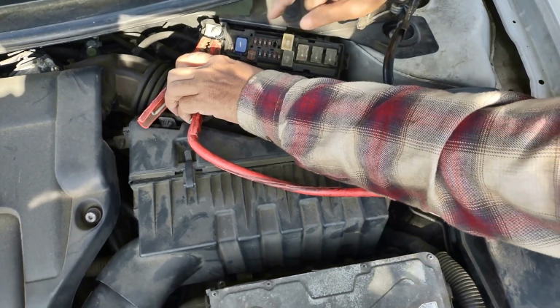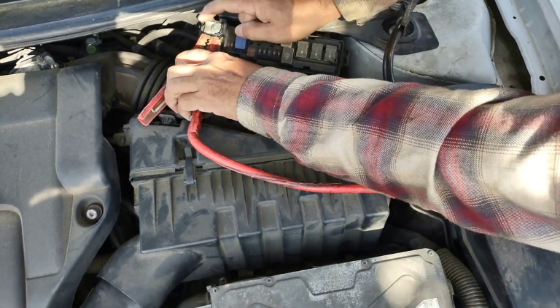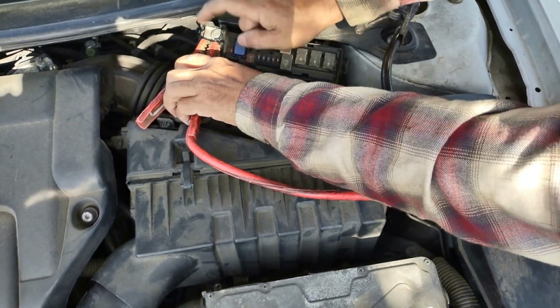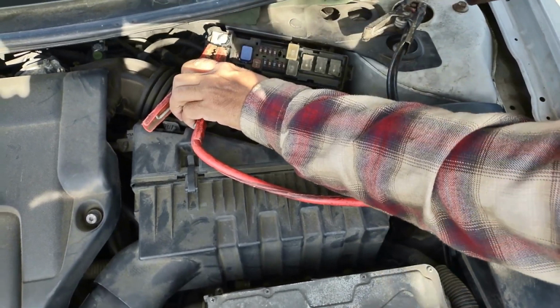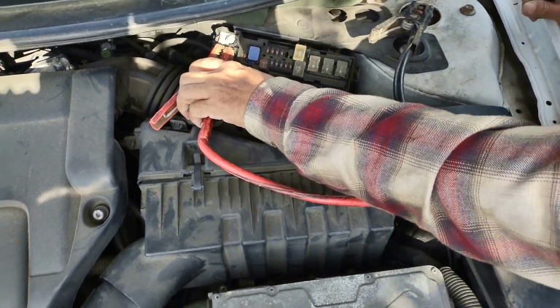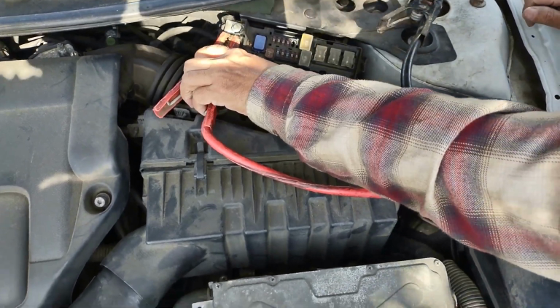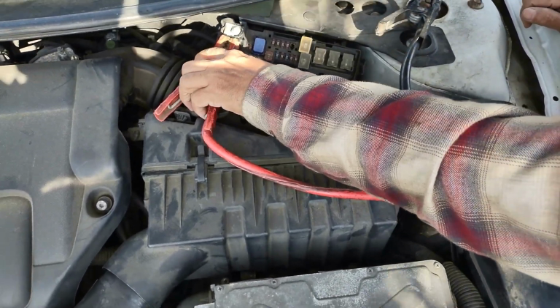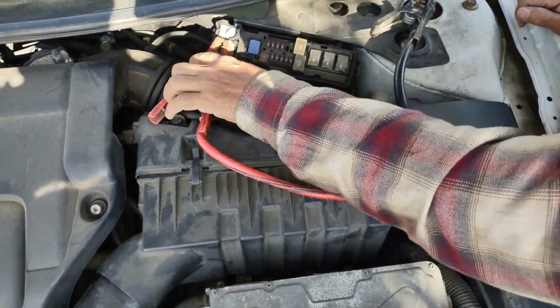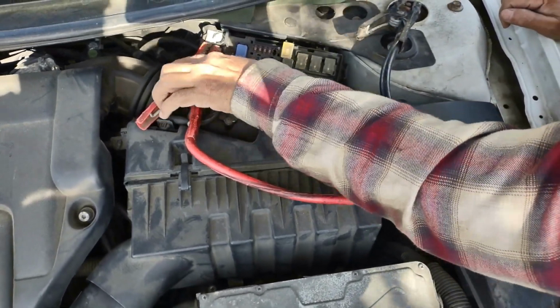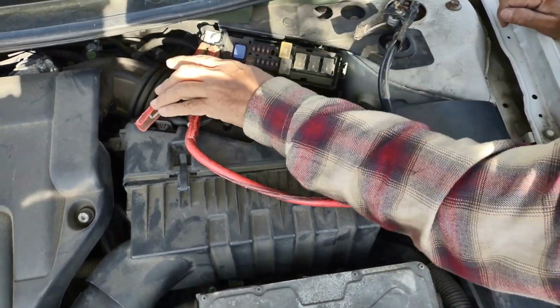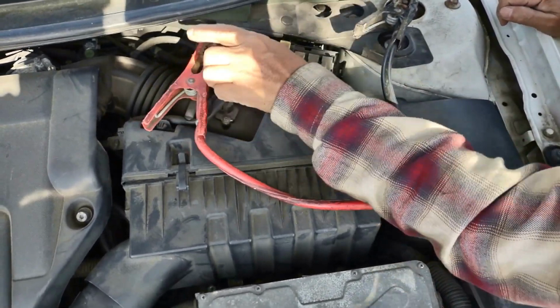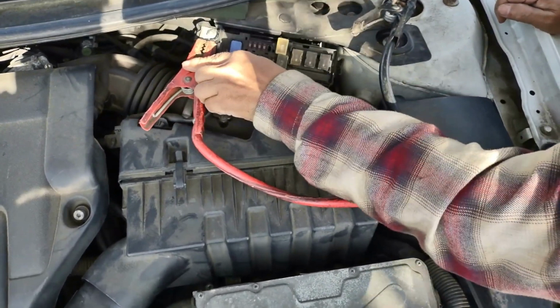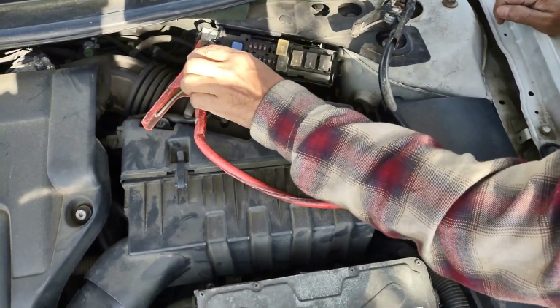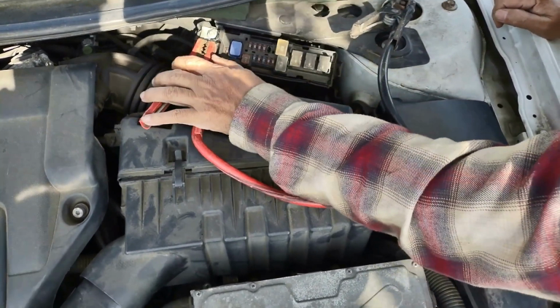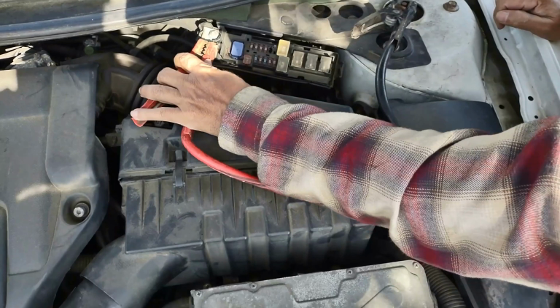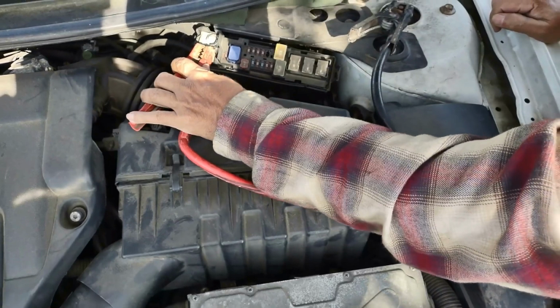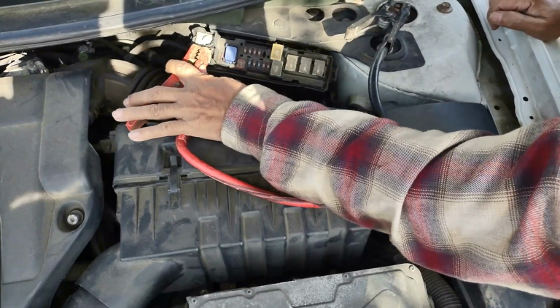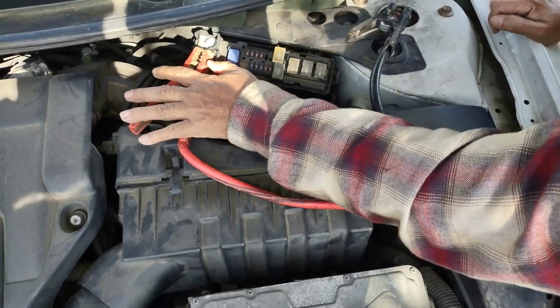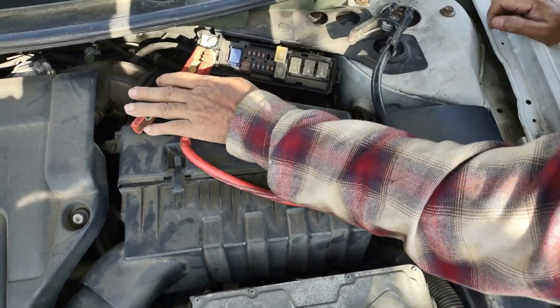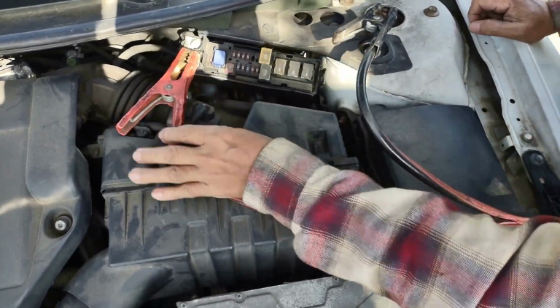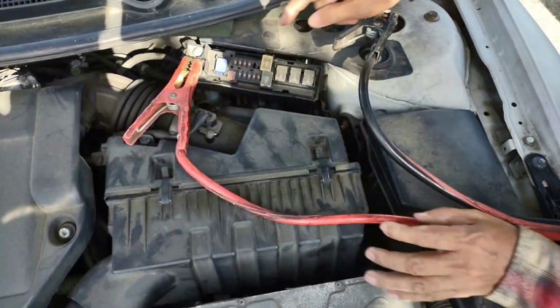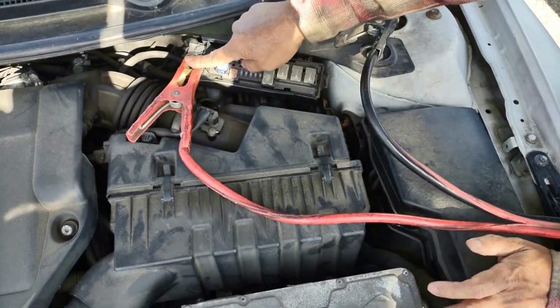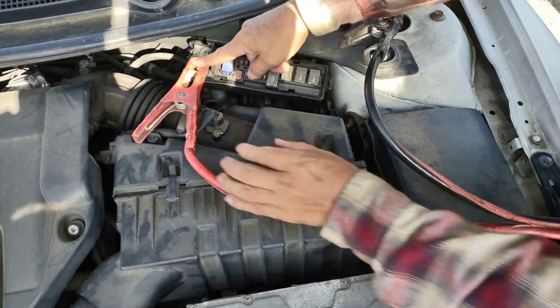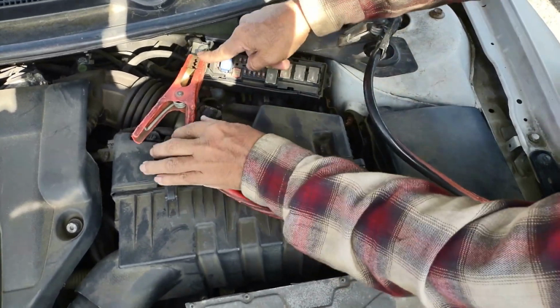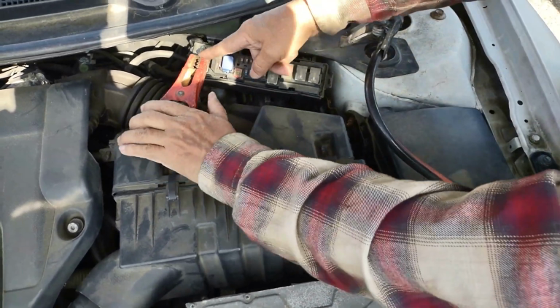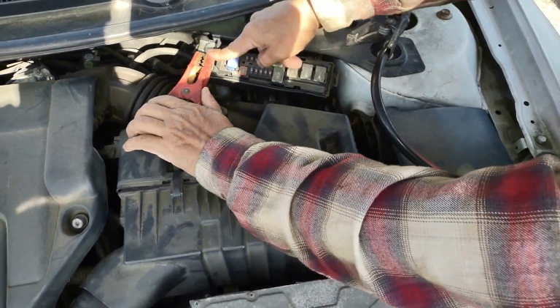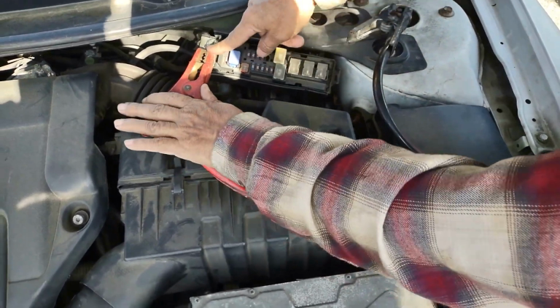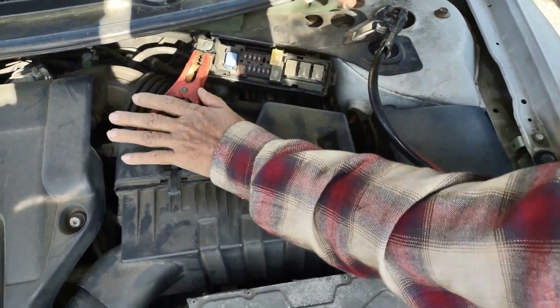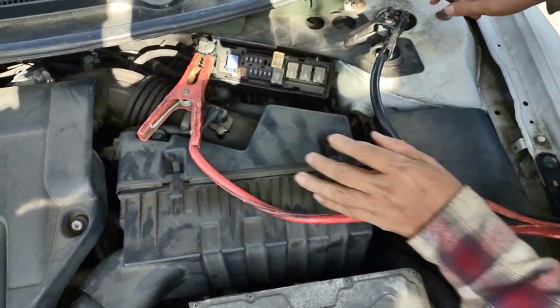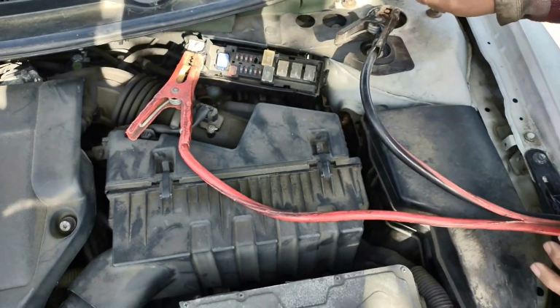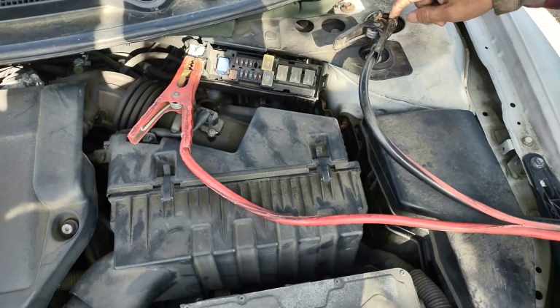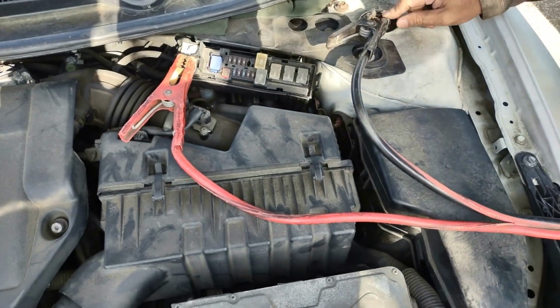Alright, we got it to start the vehicle. That's how you start the Nissan Altima hybrid — positive on the first terminal here and the negative here.